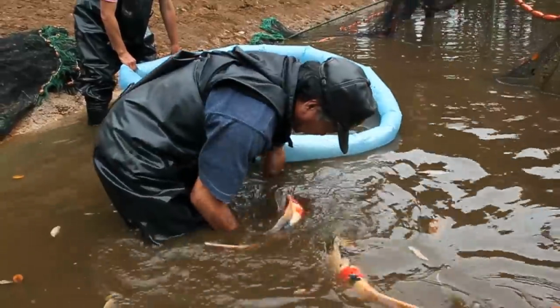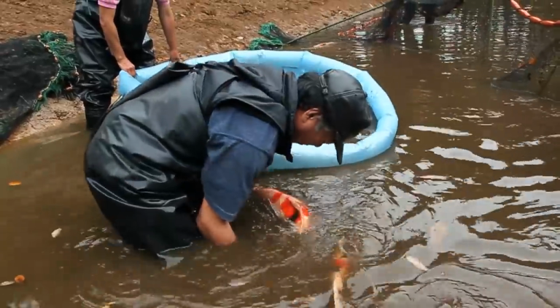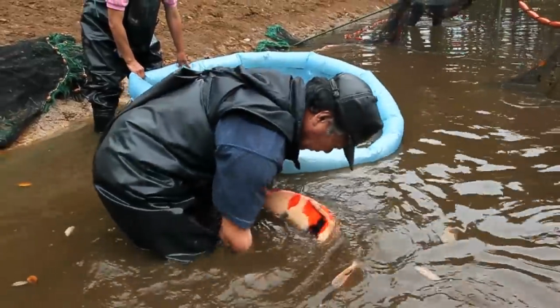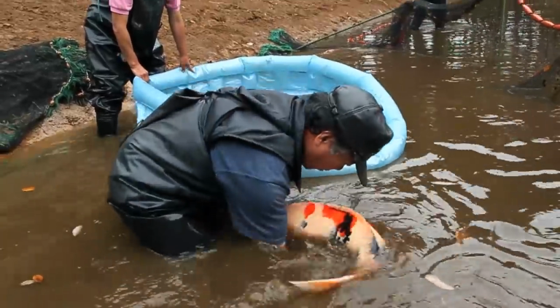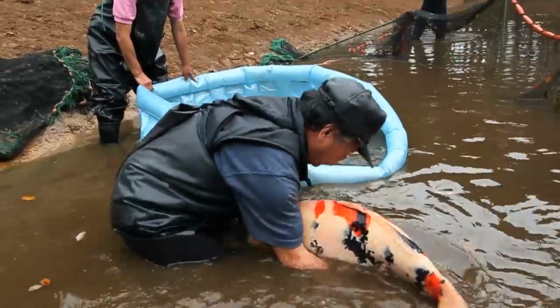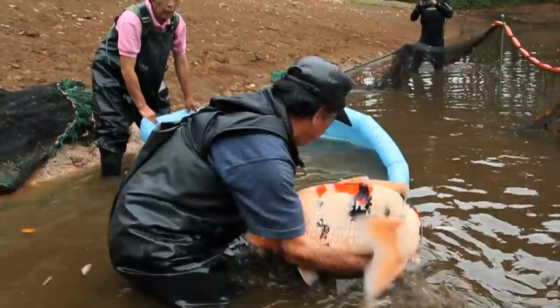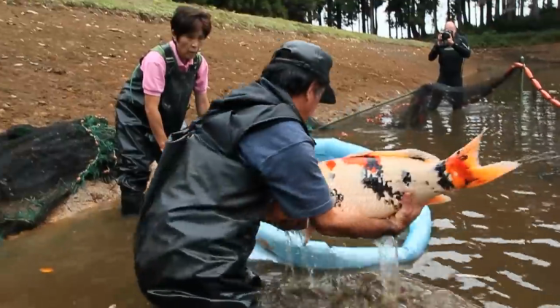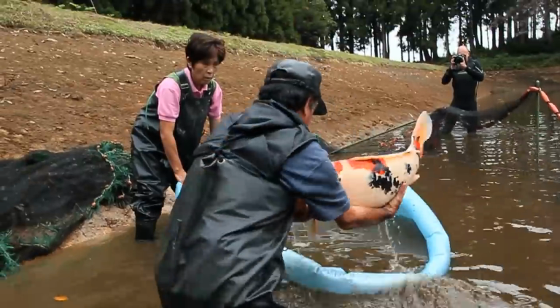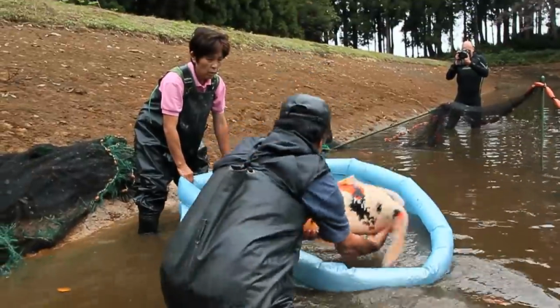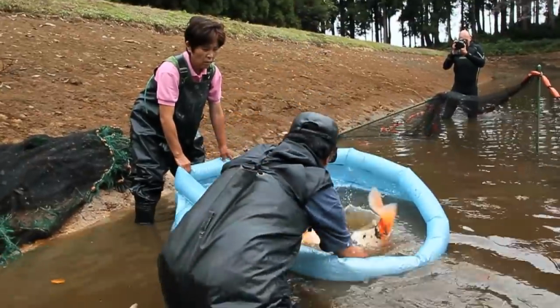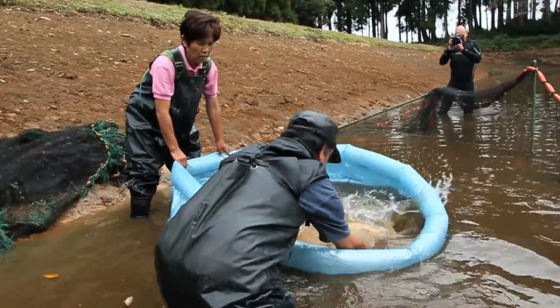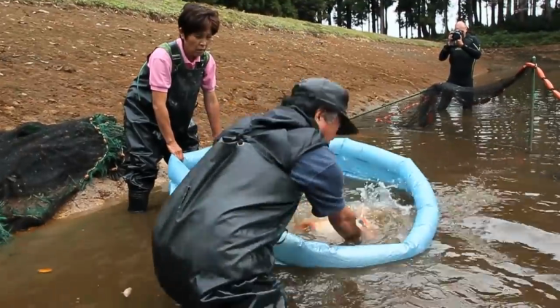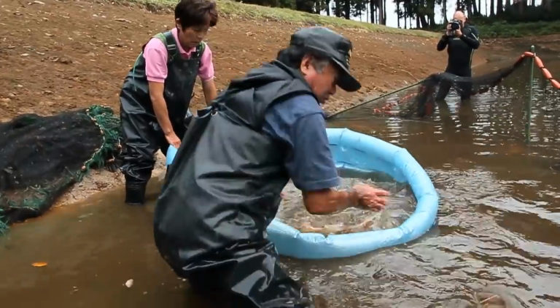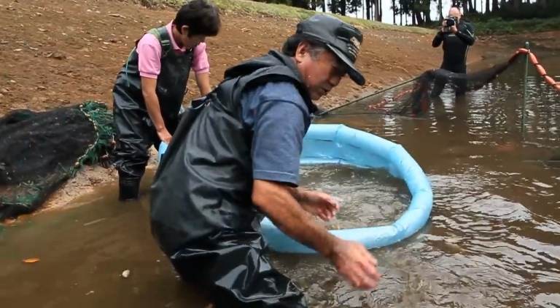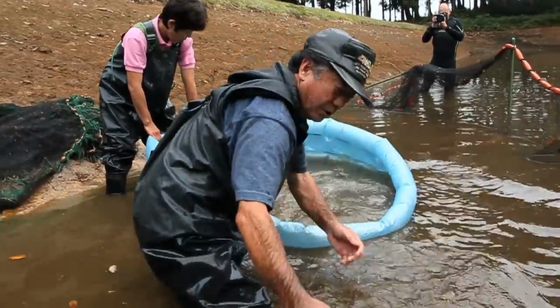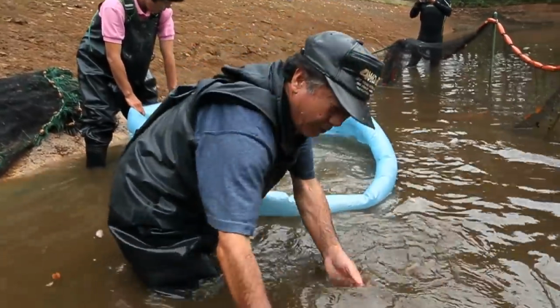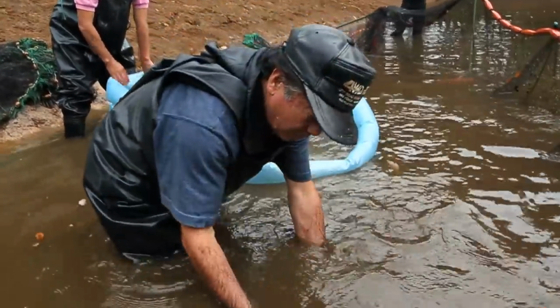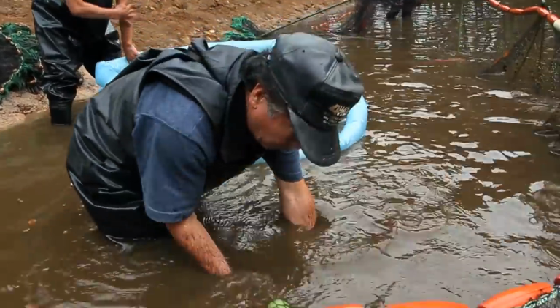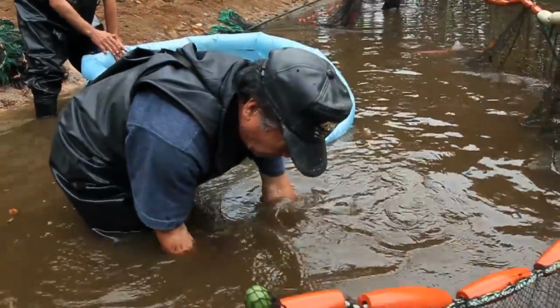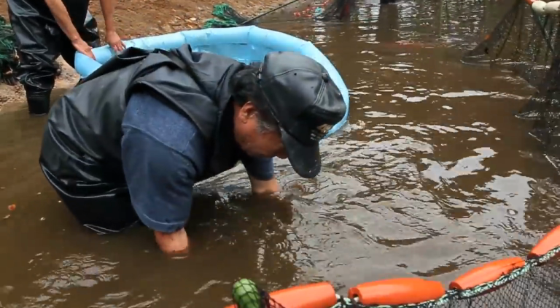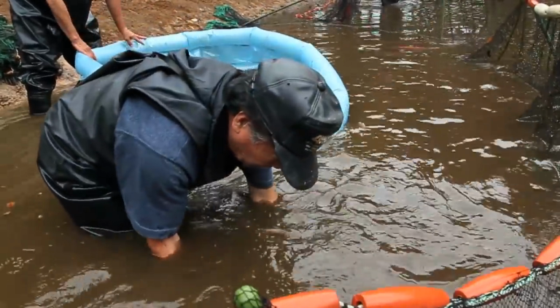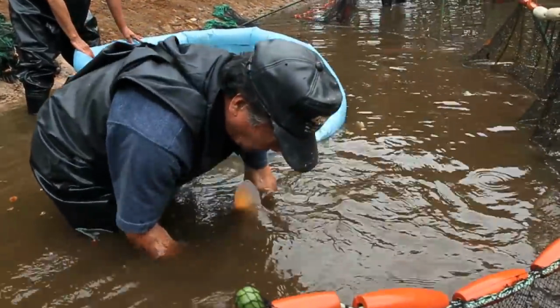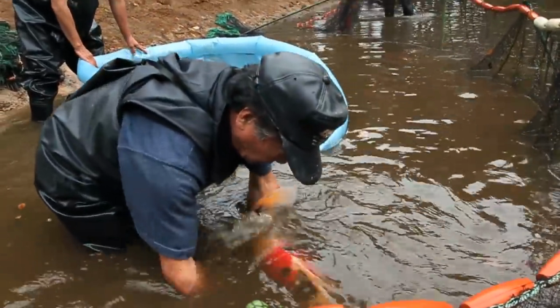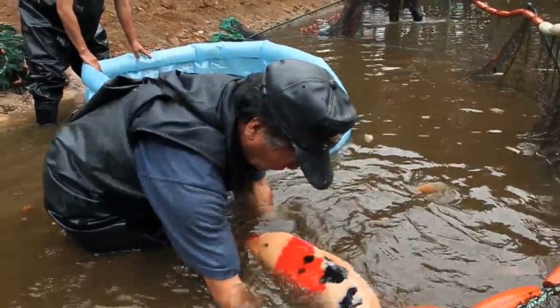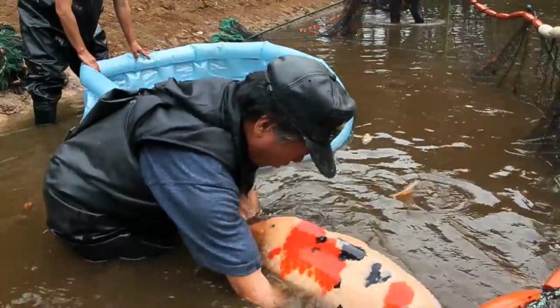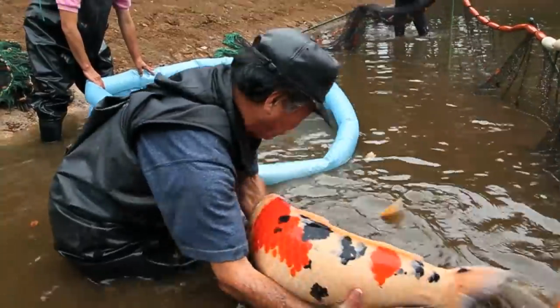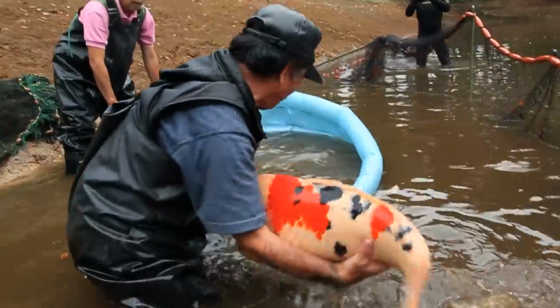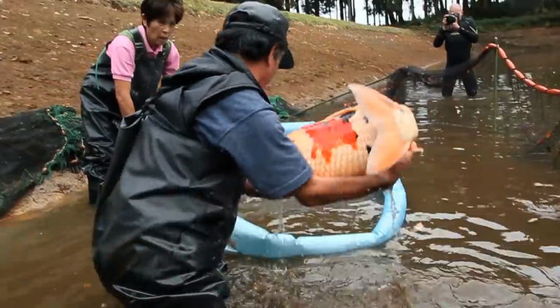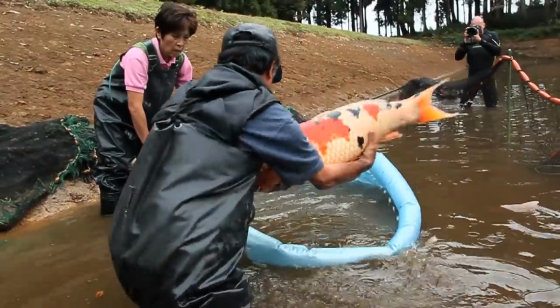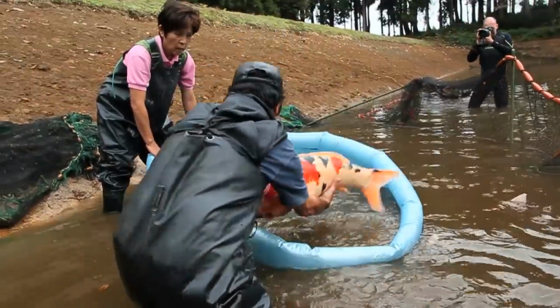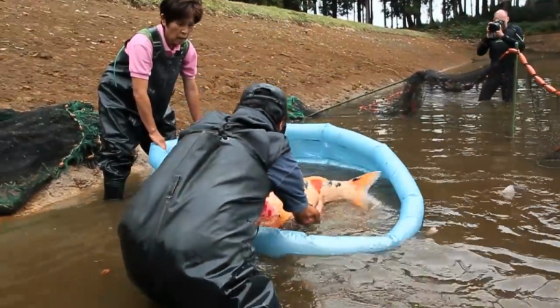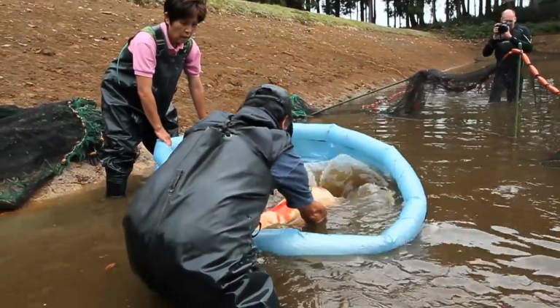As Ikarashi-san lifts the koi into the paddling pond, we can, for the first time, get a true idea of the size of these jumbo koi. Every one high class.